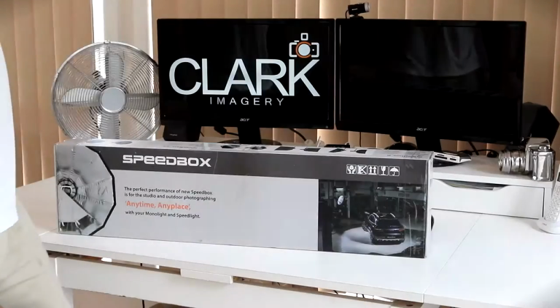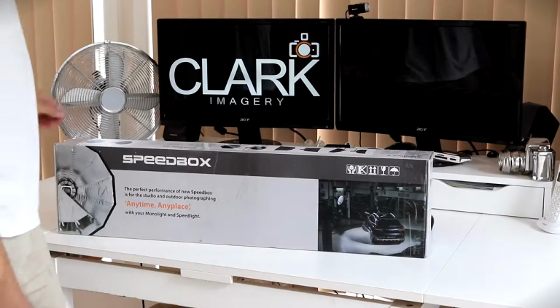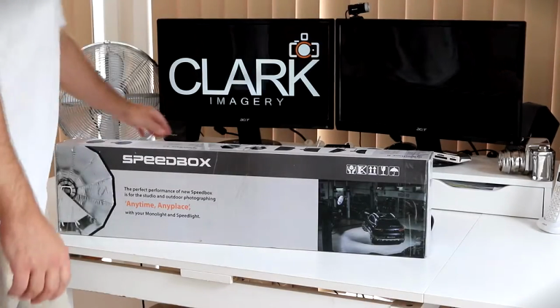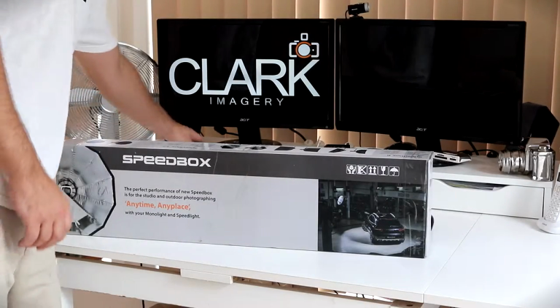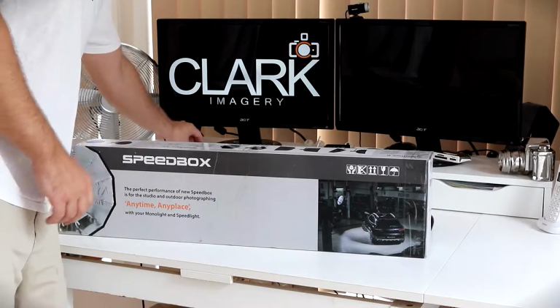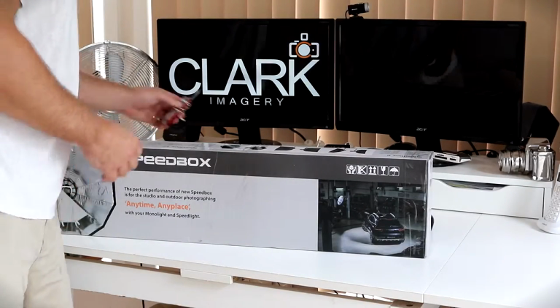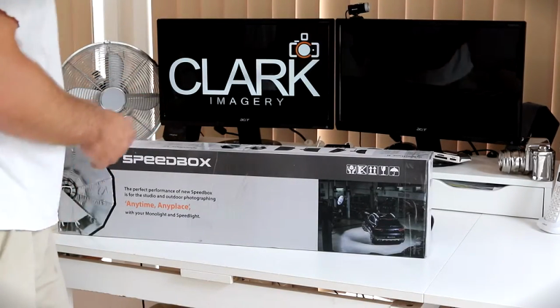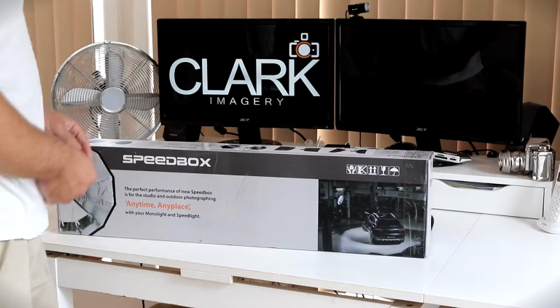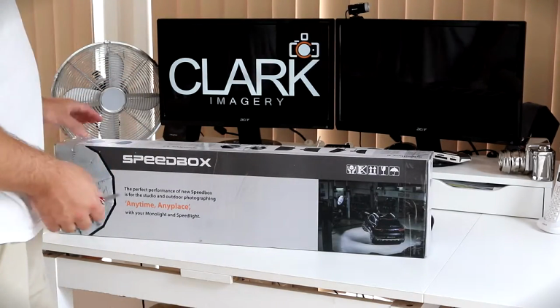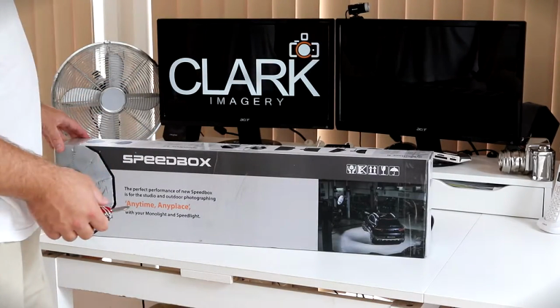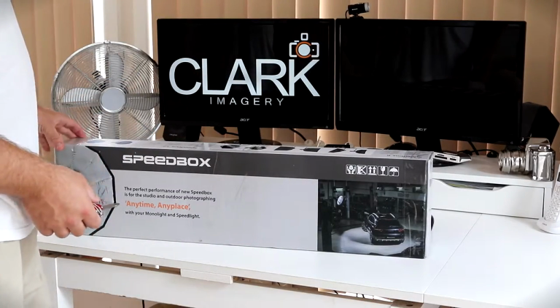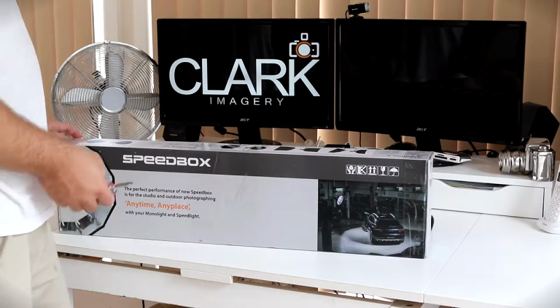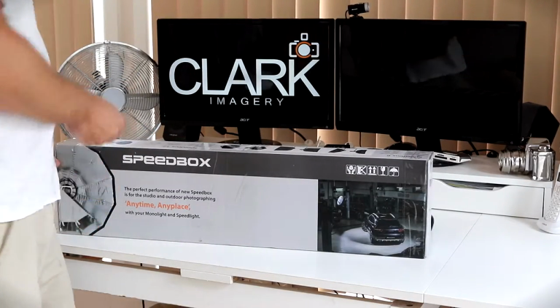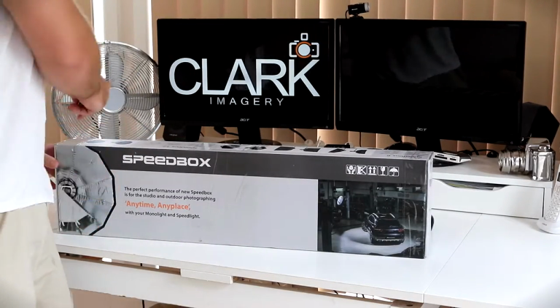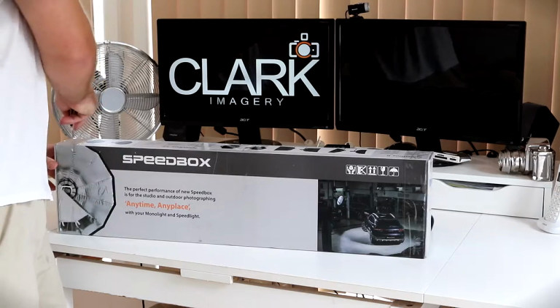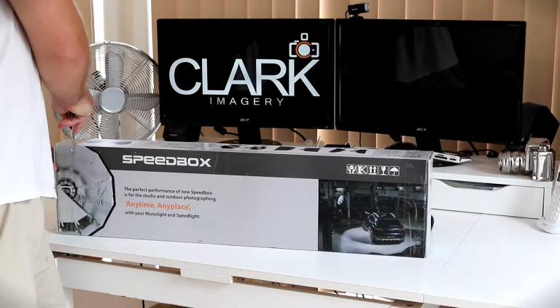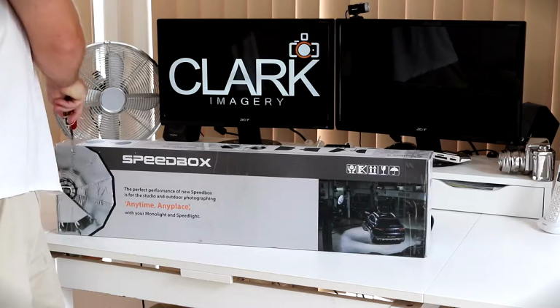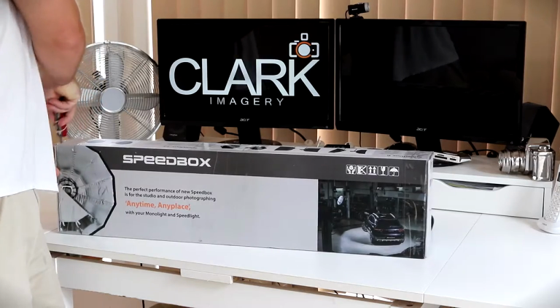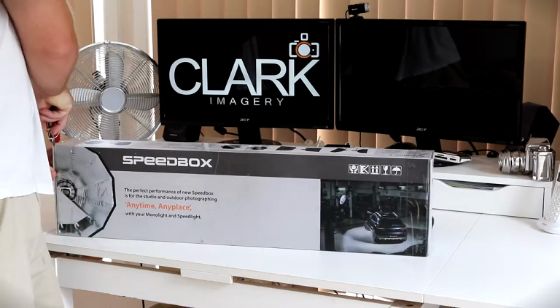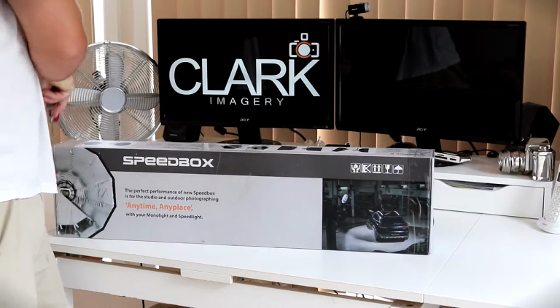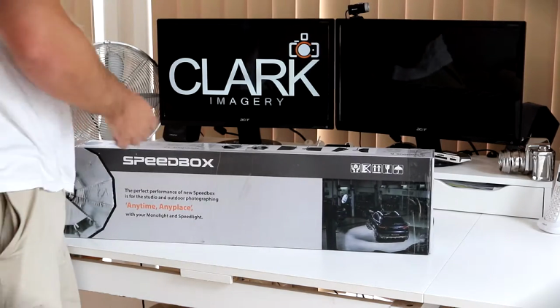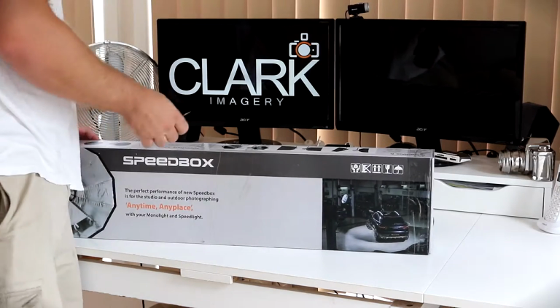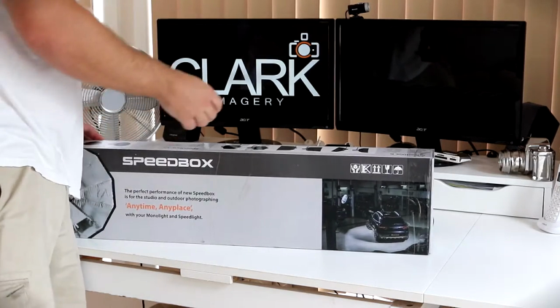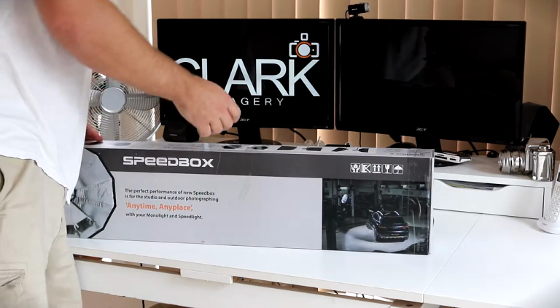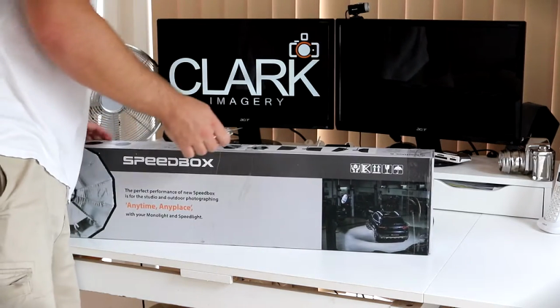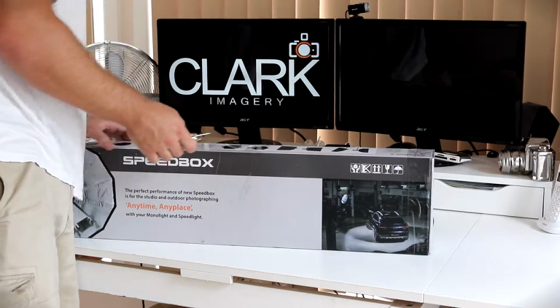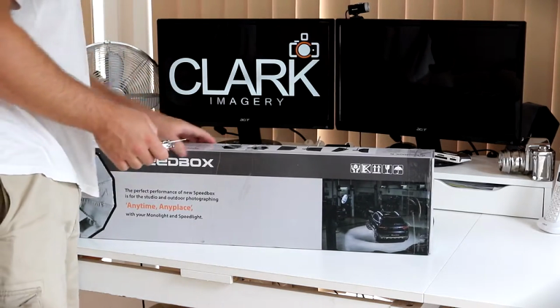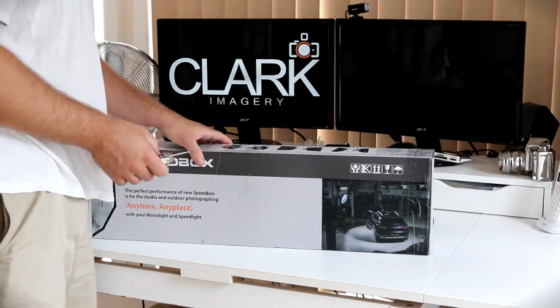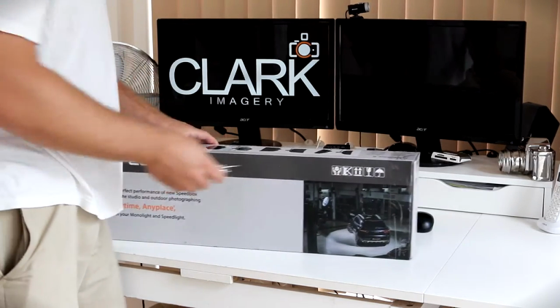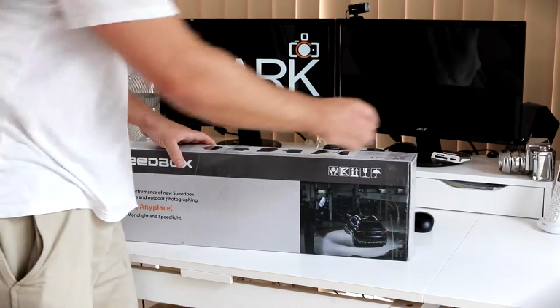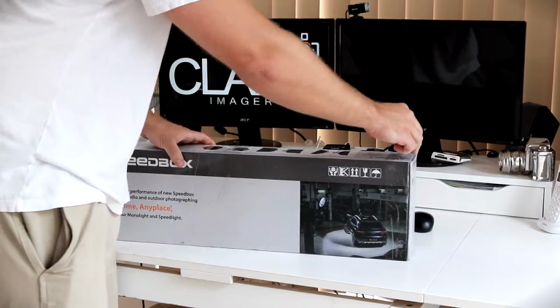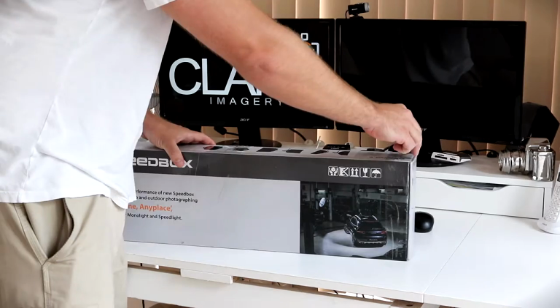Hi everyone, it's Ryan from Clark Imagery here, and we're going to do a review on the Rimlite 85, which is a flashlight speed box.